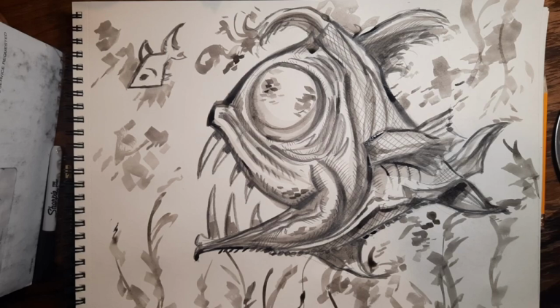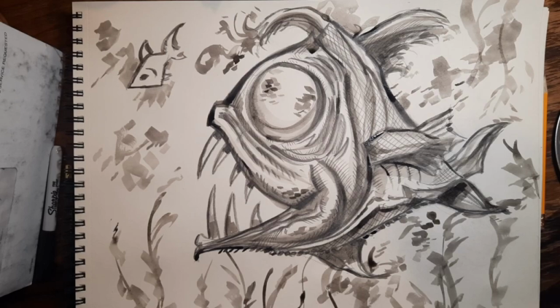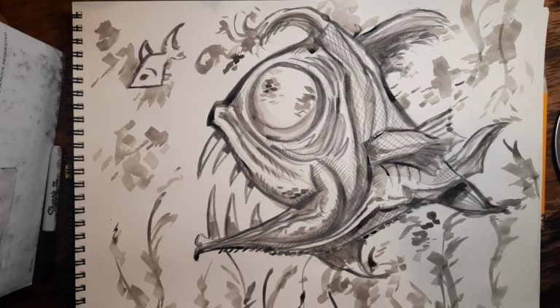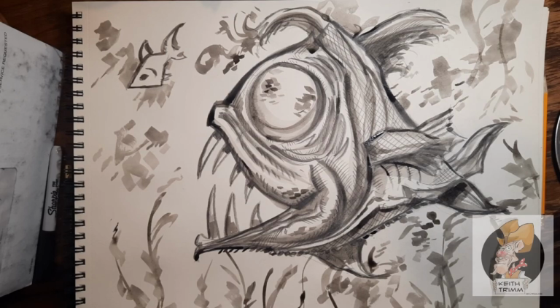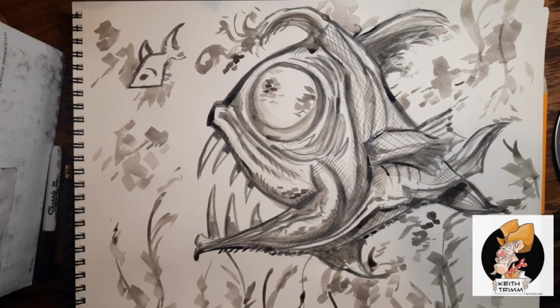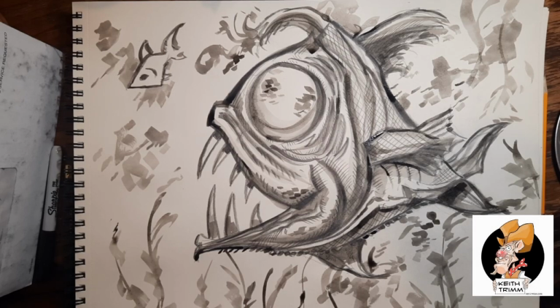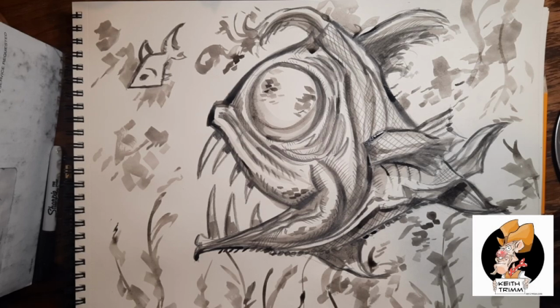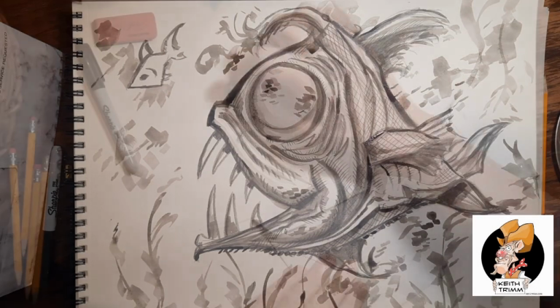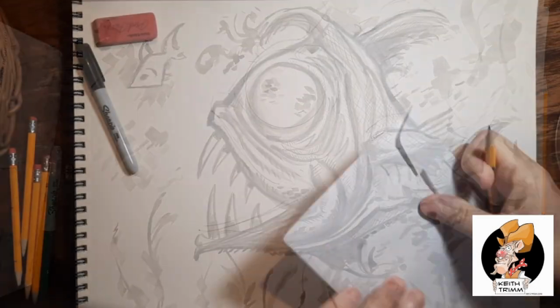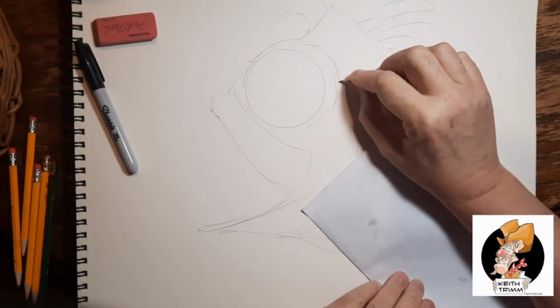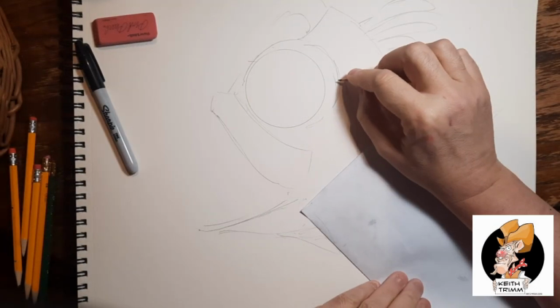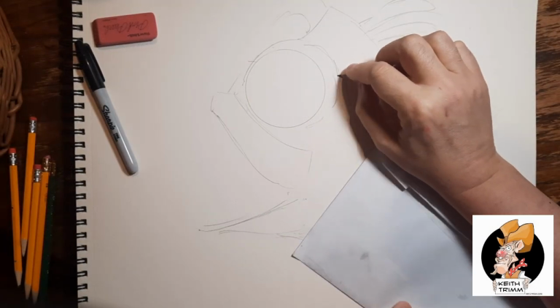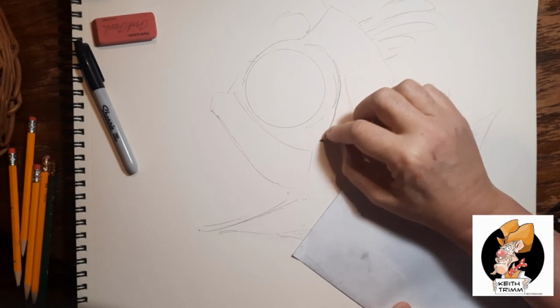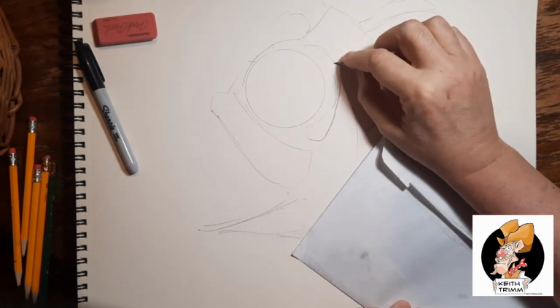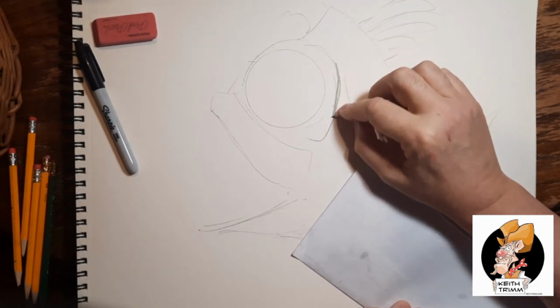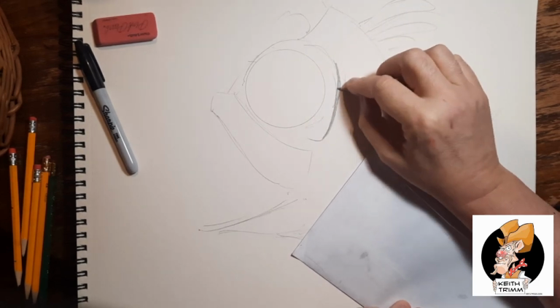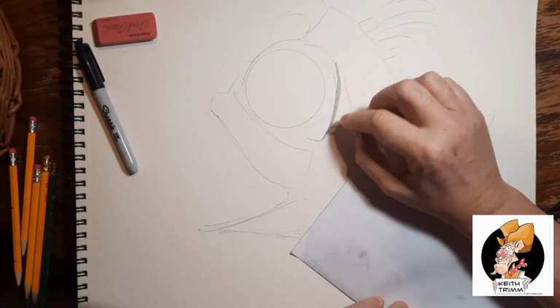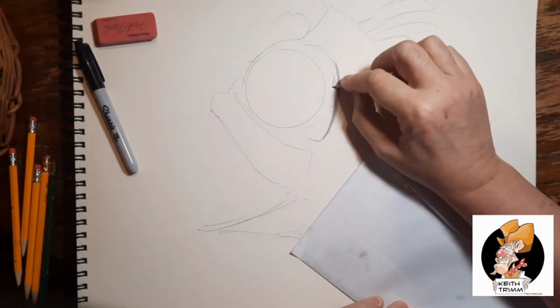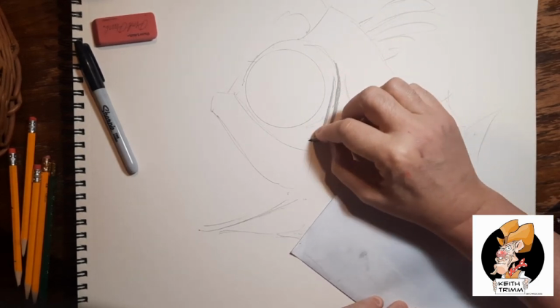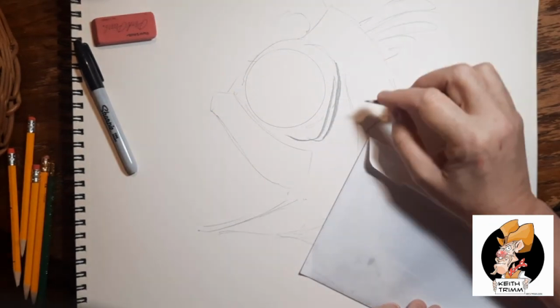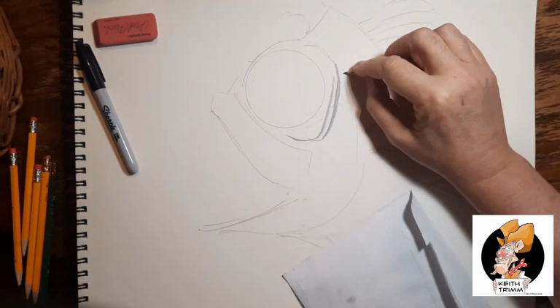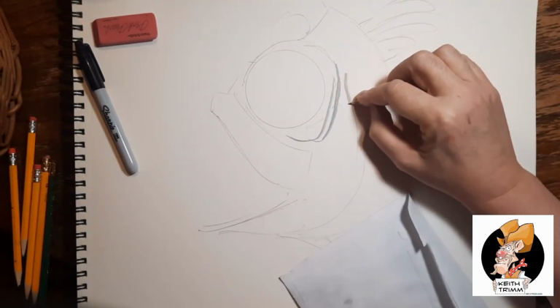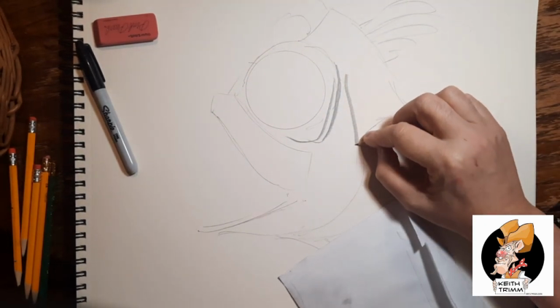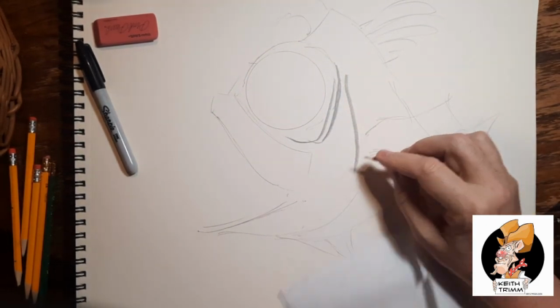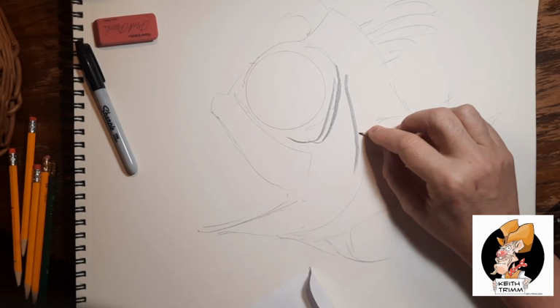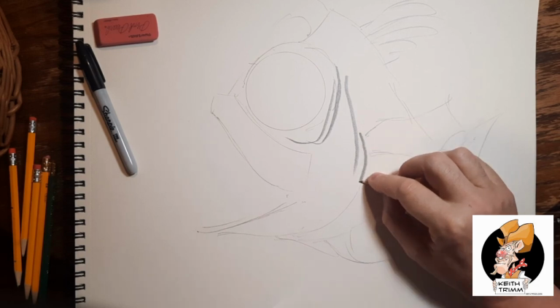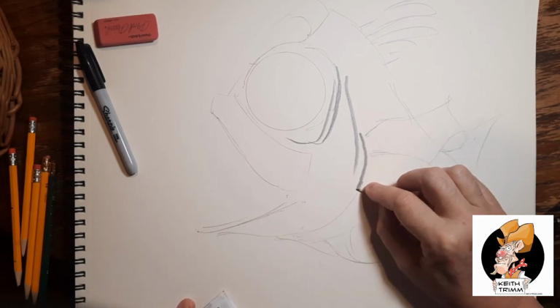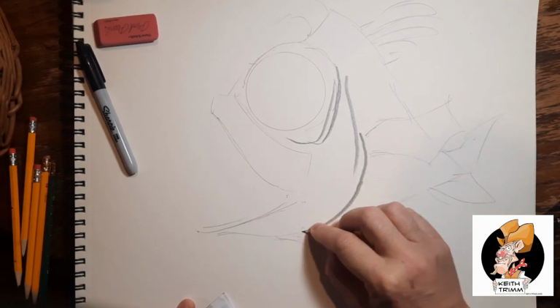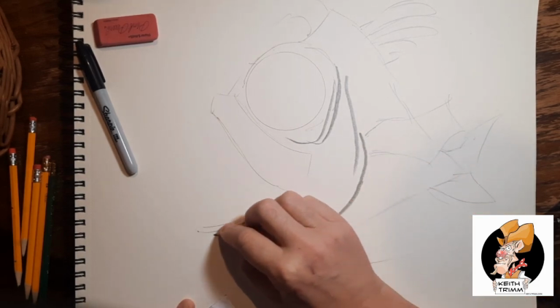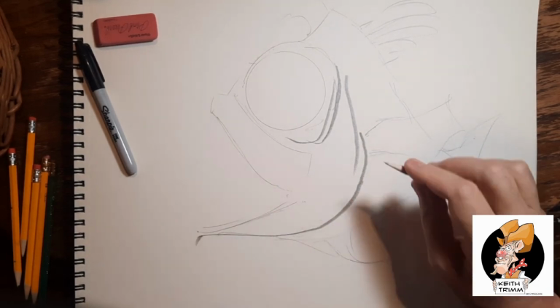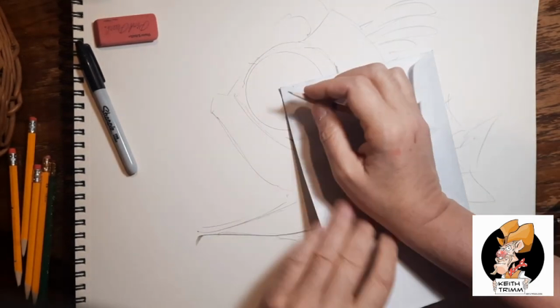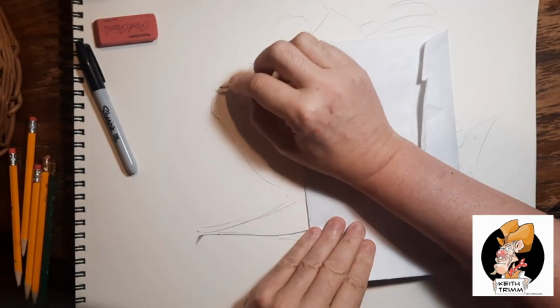One of my favorite things to do is ink washes with just straight gray ink. It's kind of like watercolor without the color. And on the tabletop today is an anglerfish.